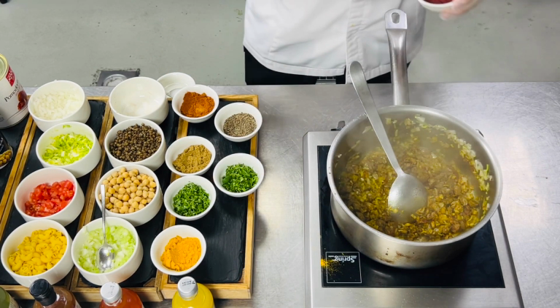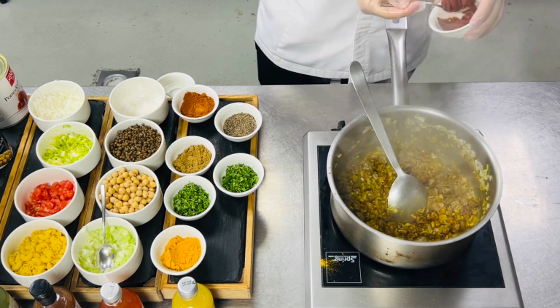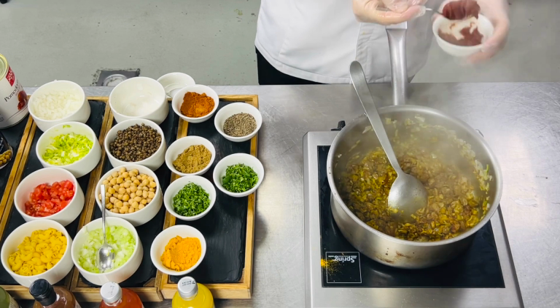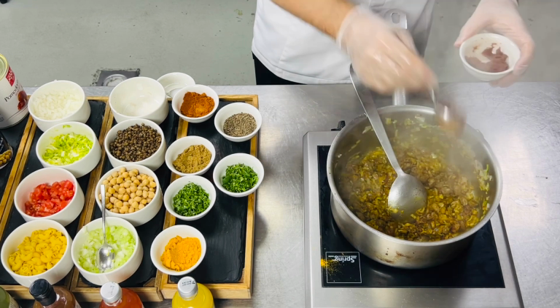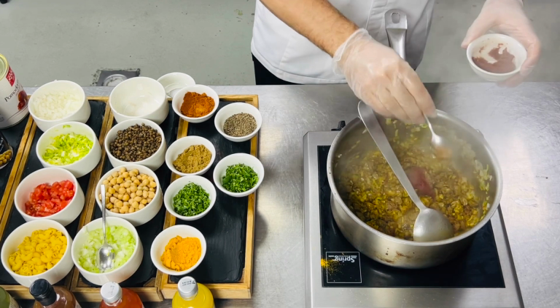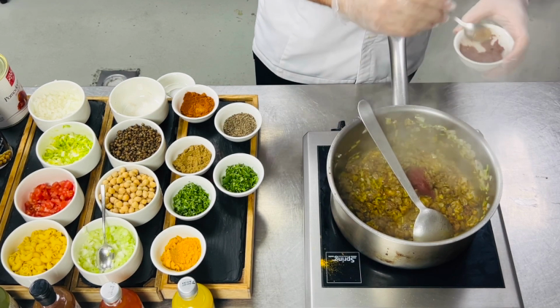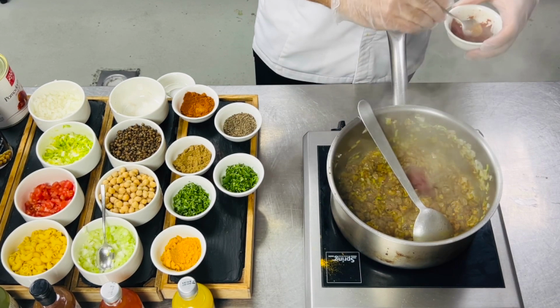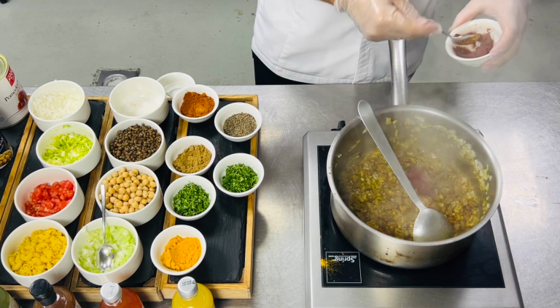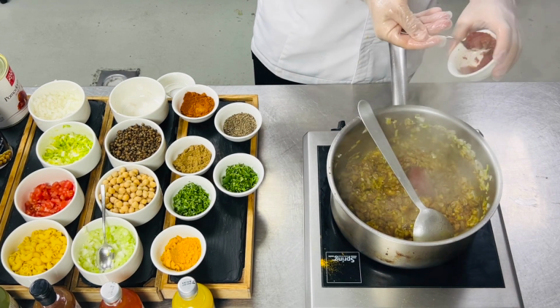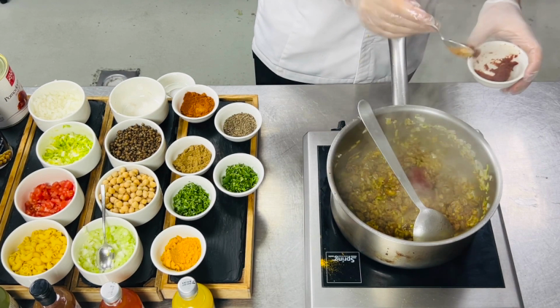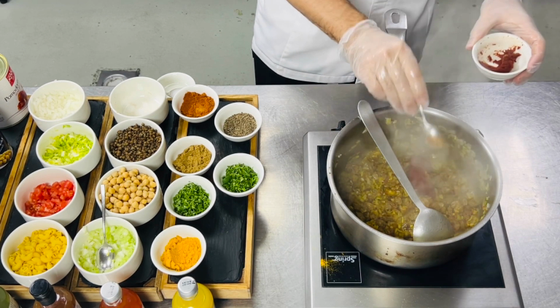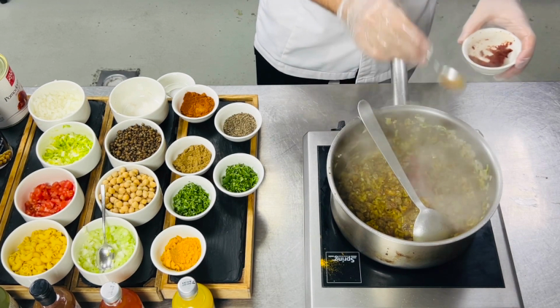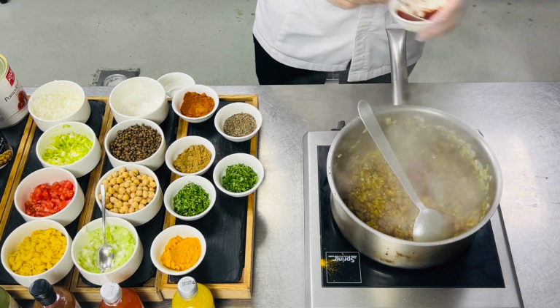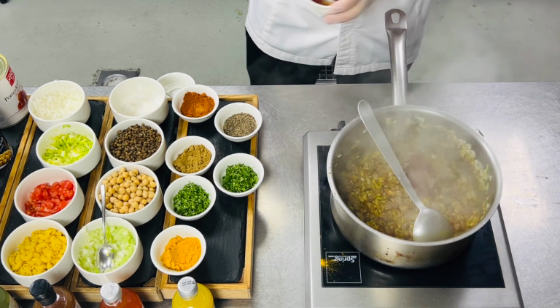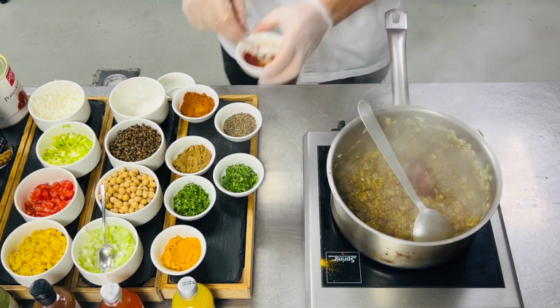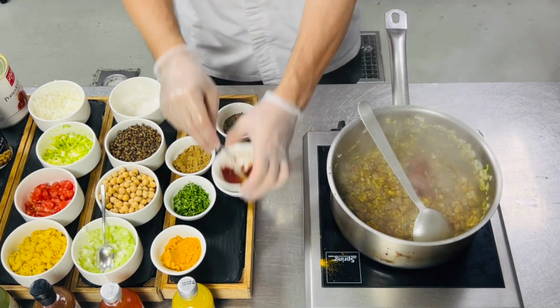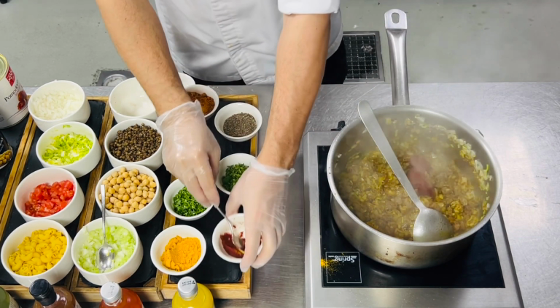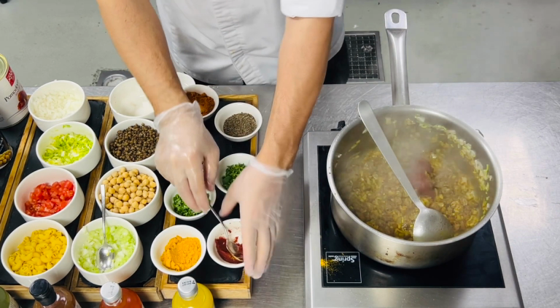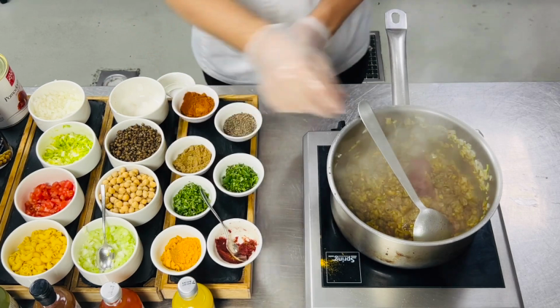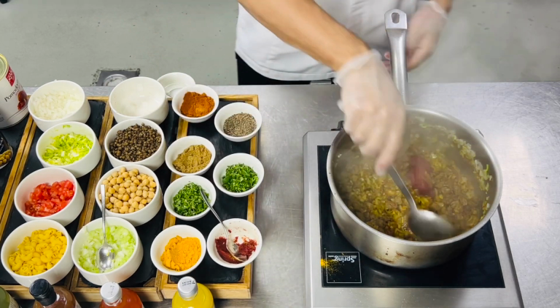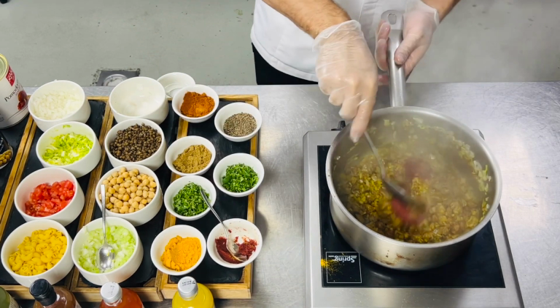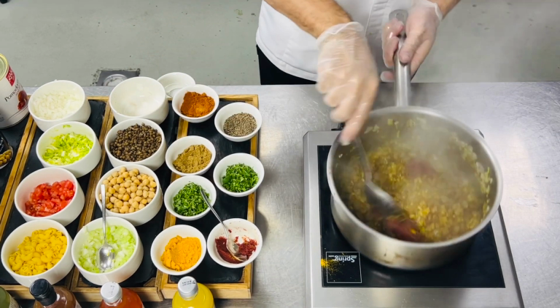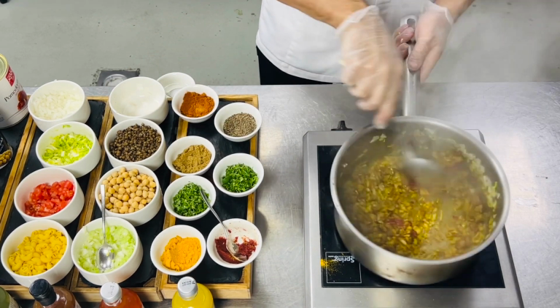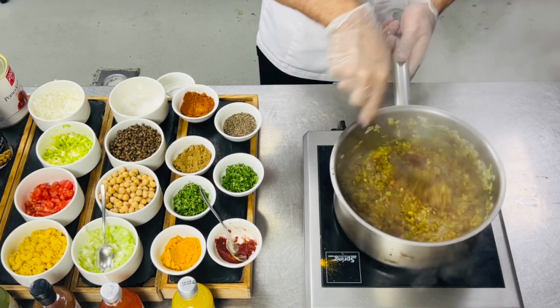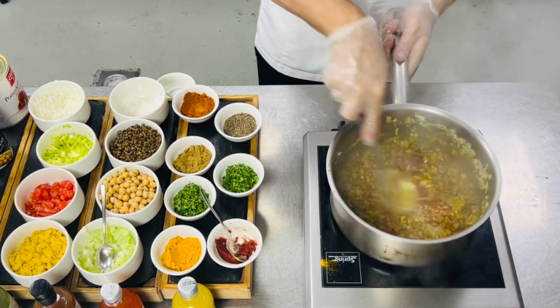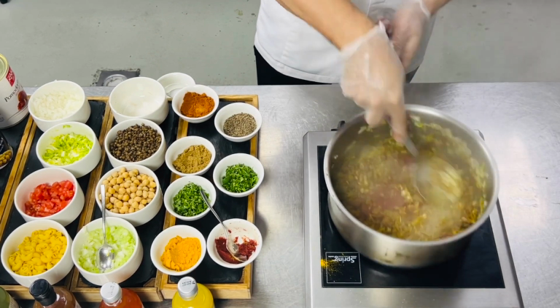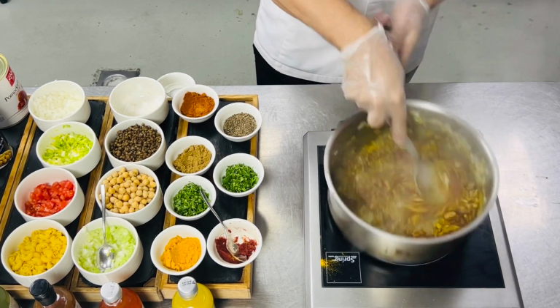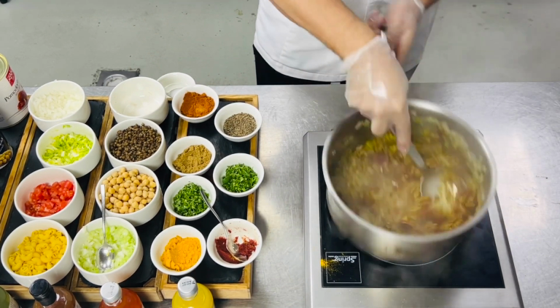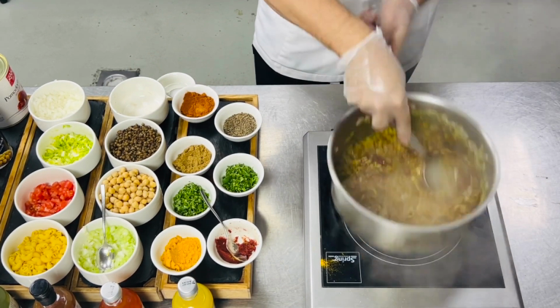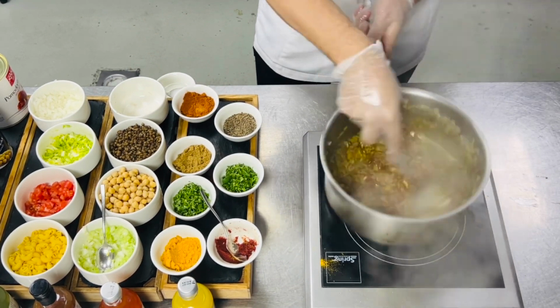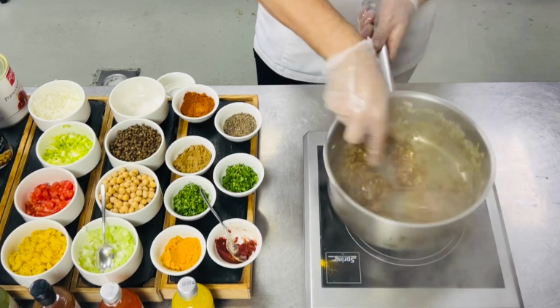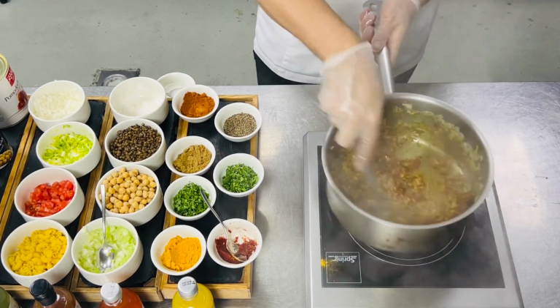After 1 minute we'll add tomato paste and keep searing. Then we'll add the fresh tomato.